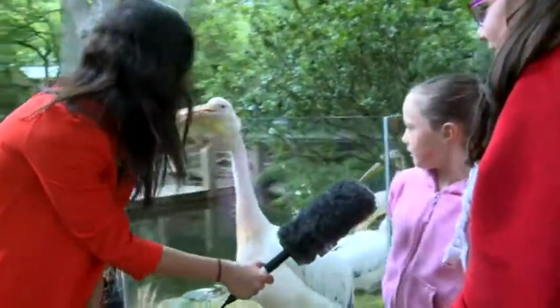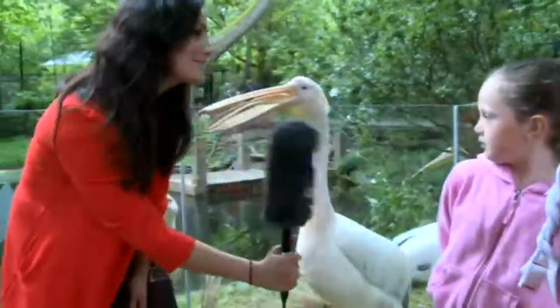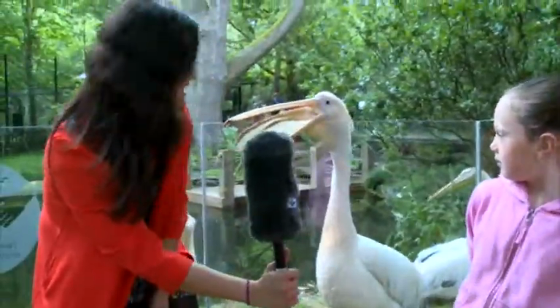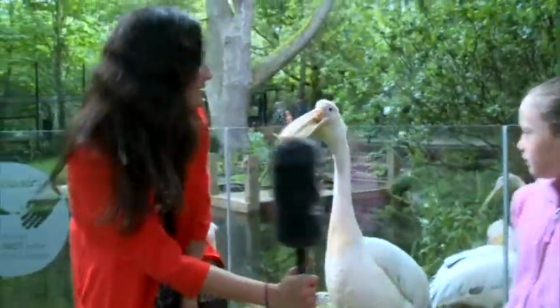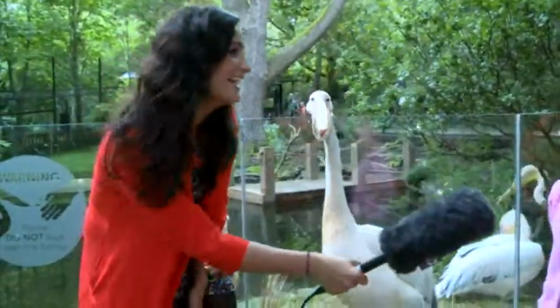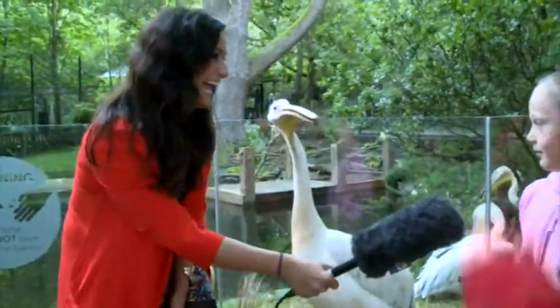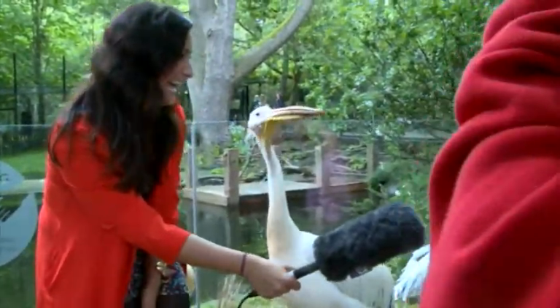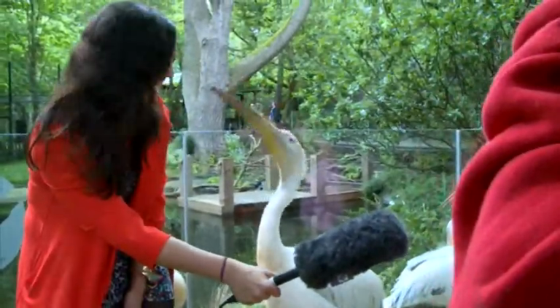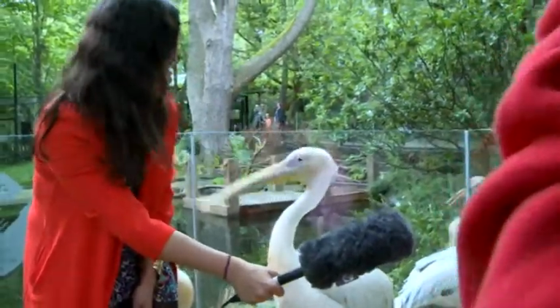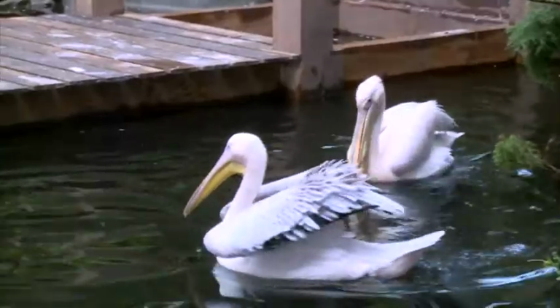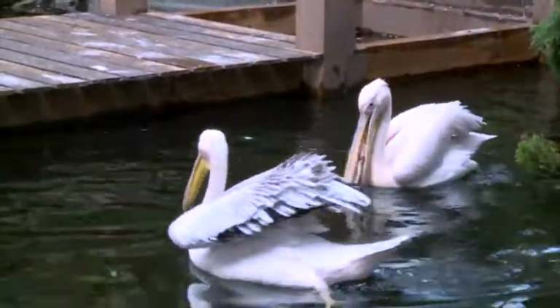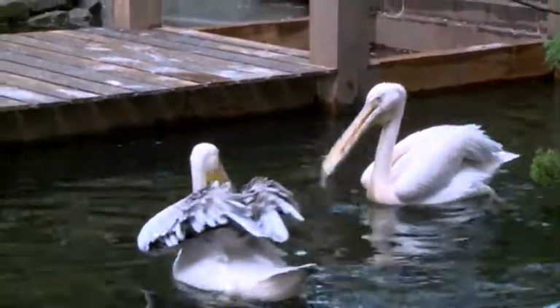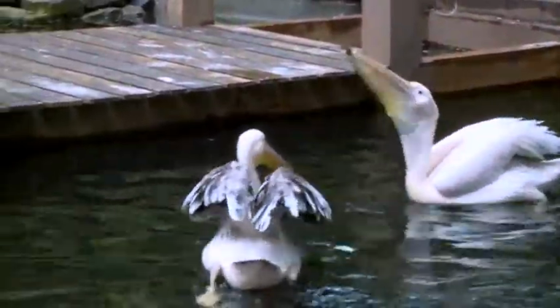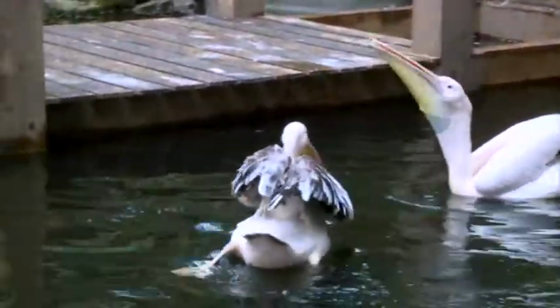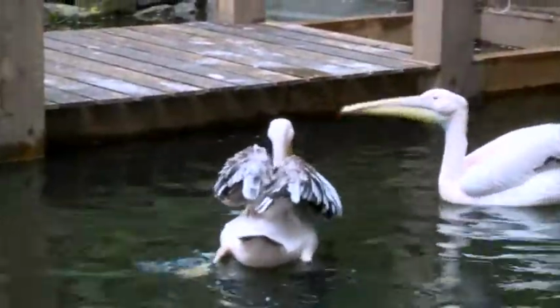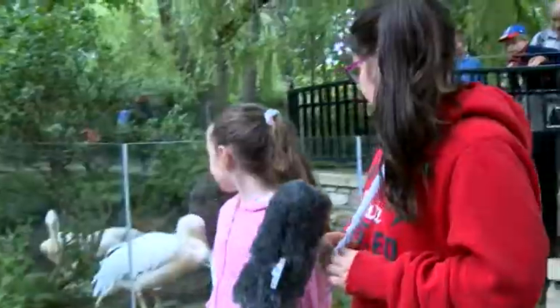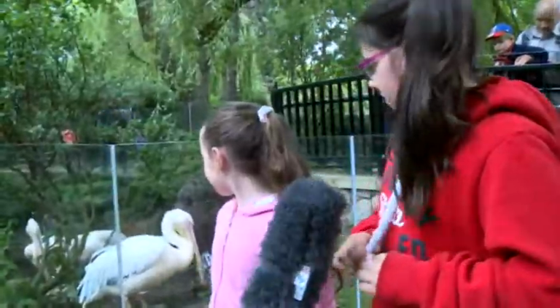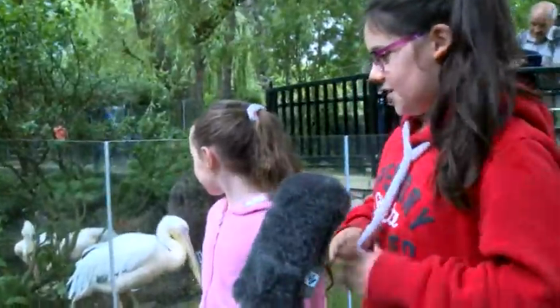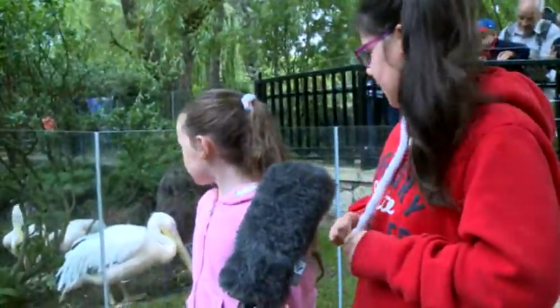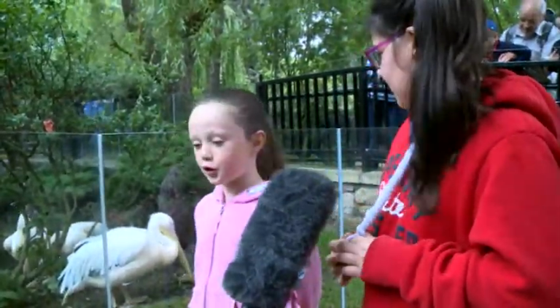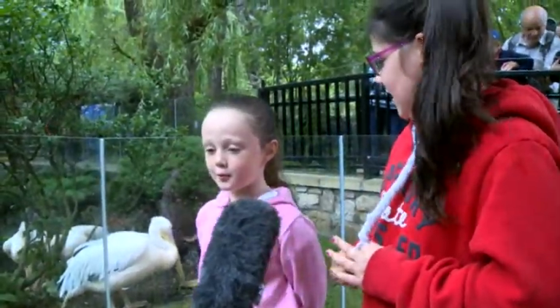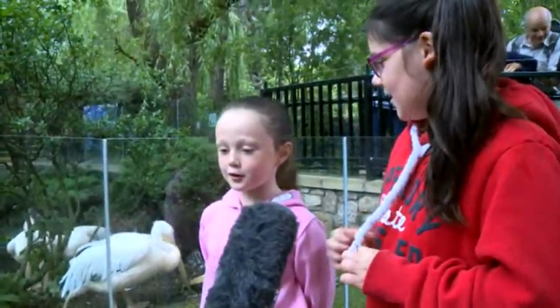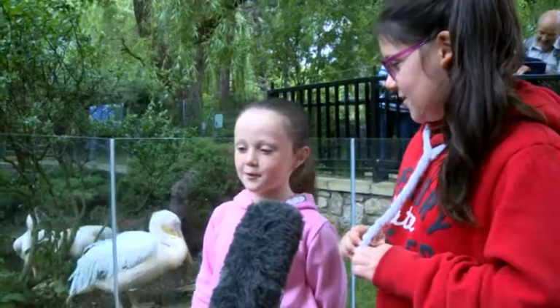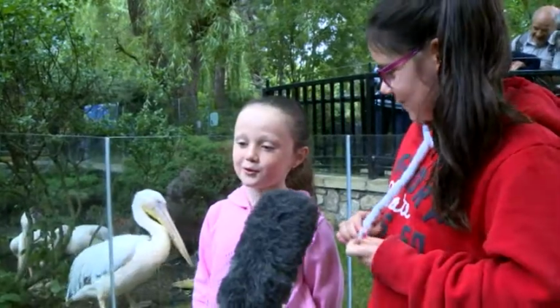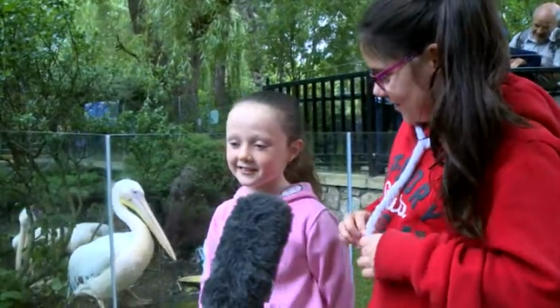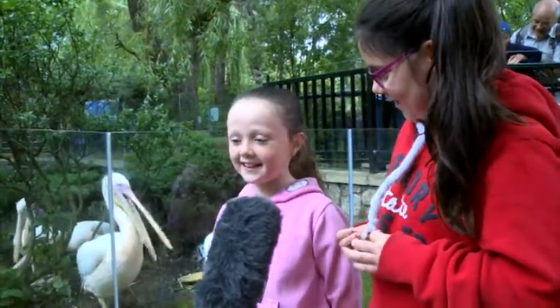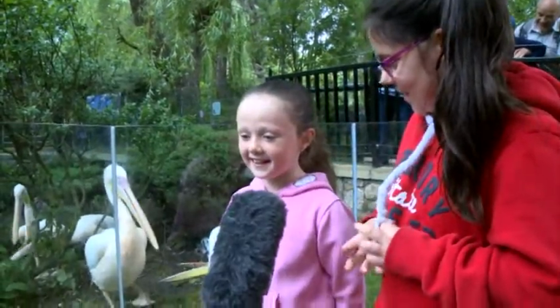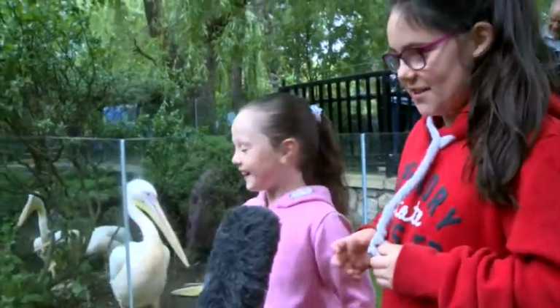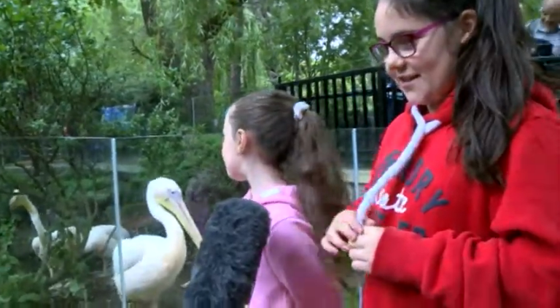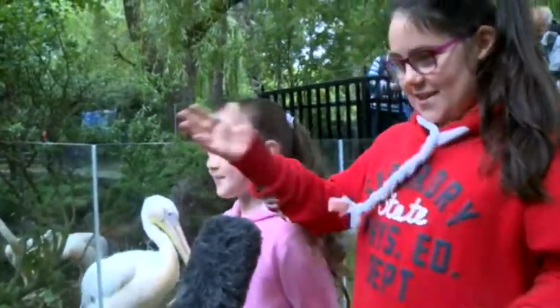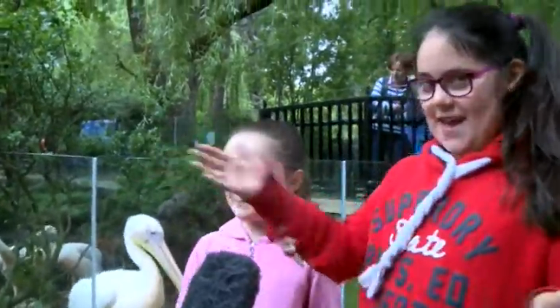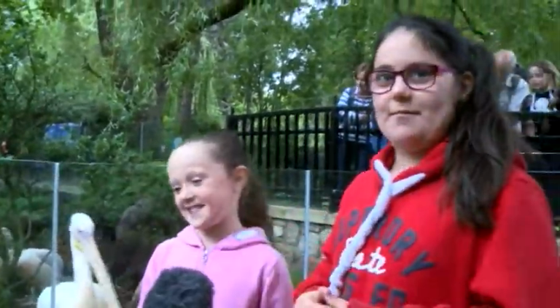This one's come to say hello. It's got really big beaks and it's really cool. Because everyone knows these are tiny compared to their beaks.